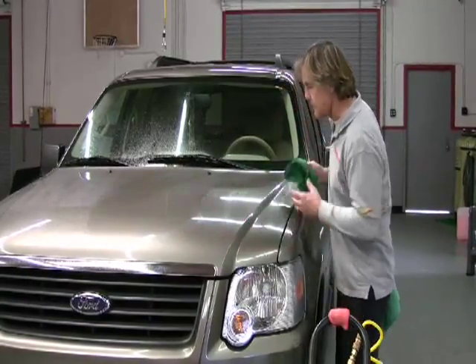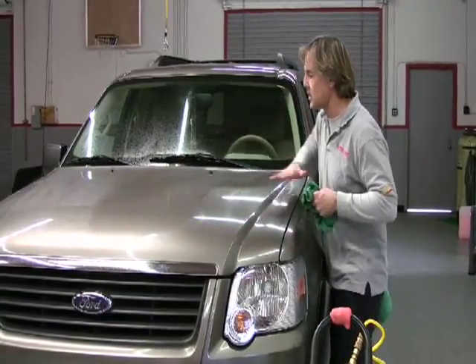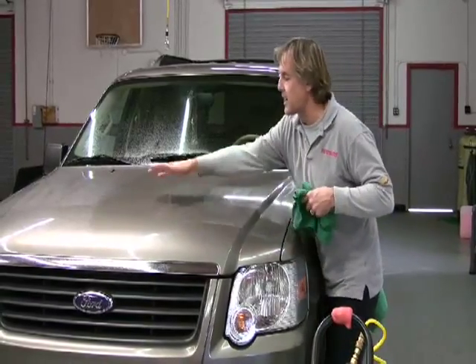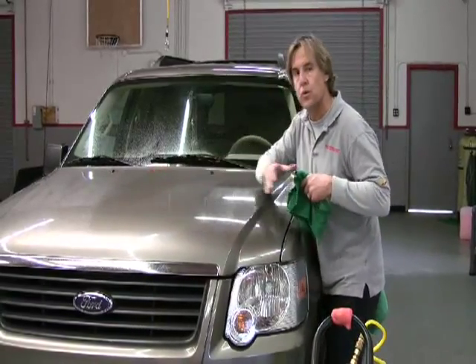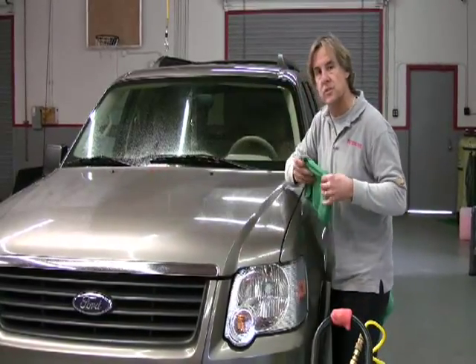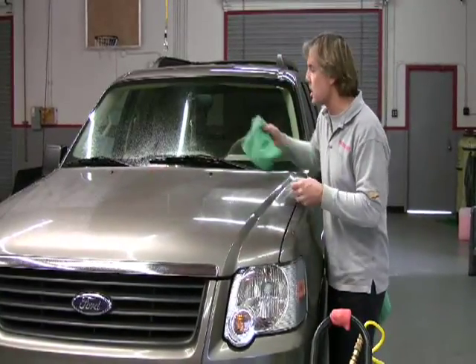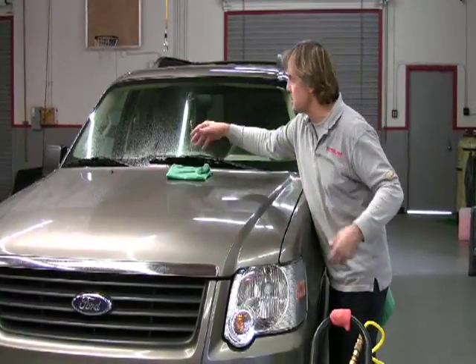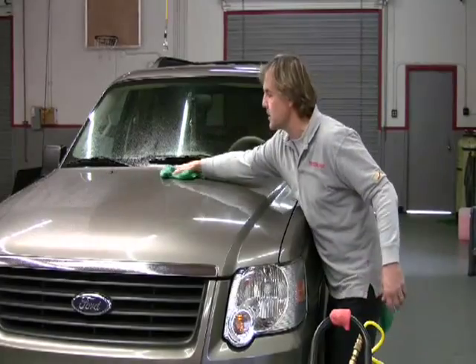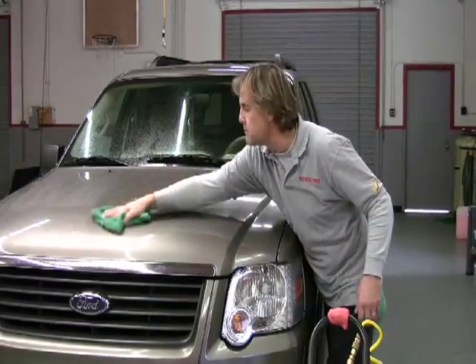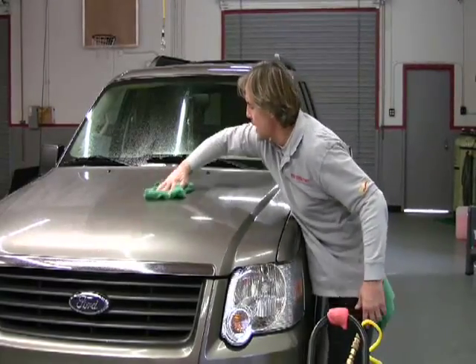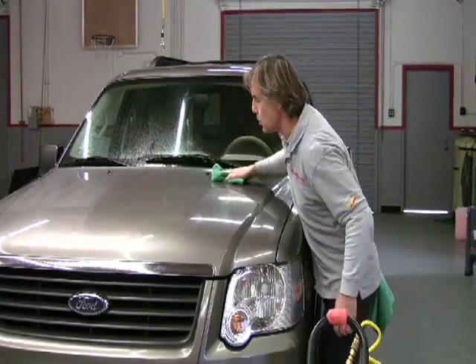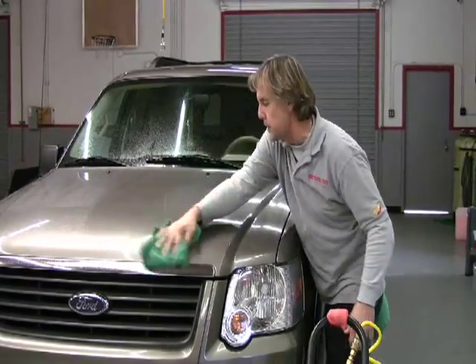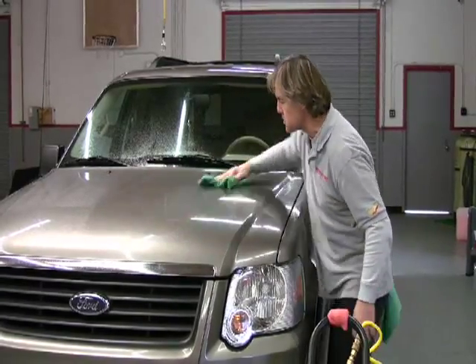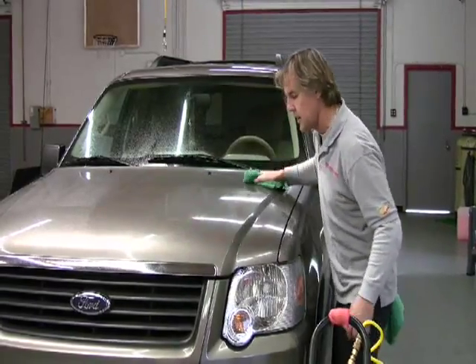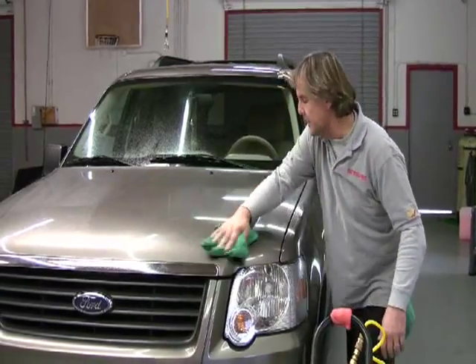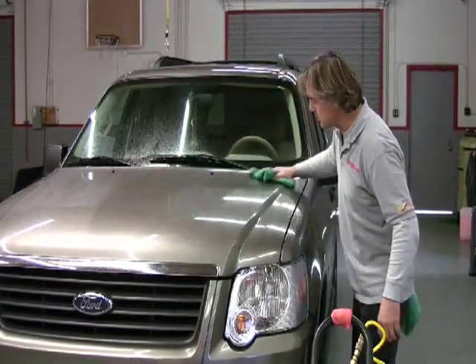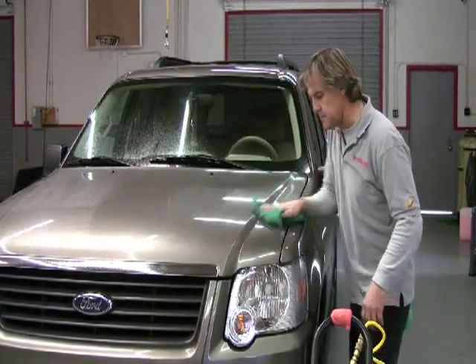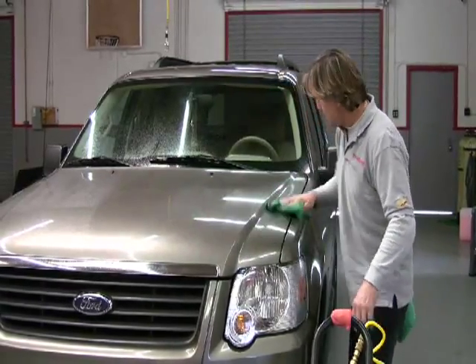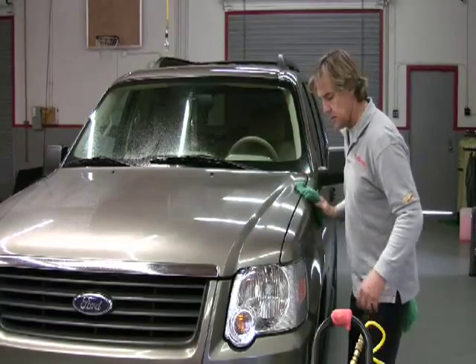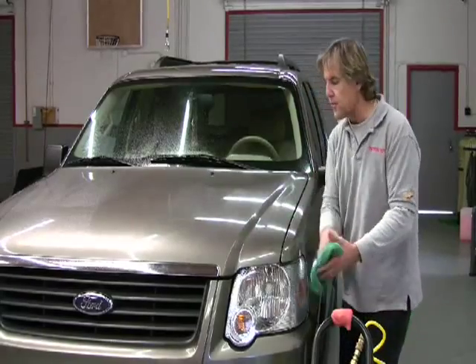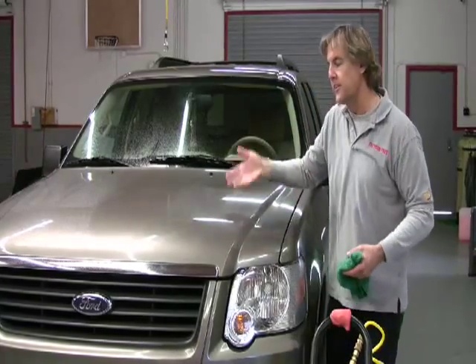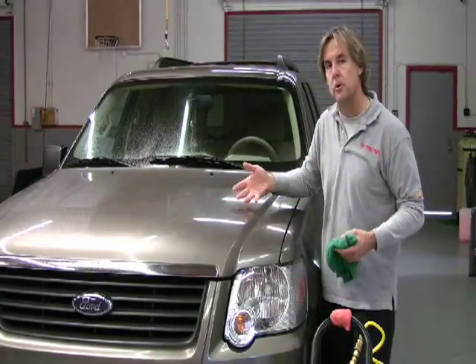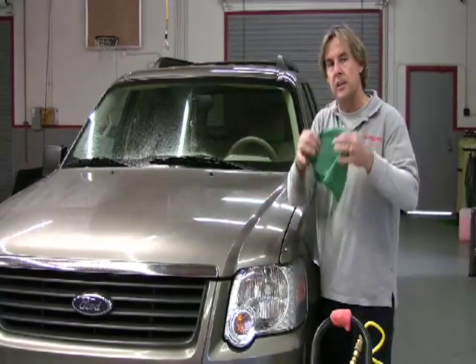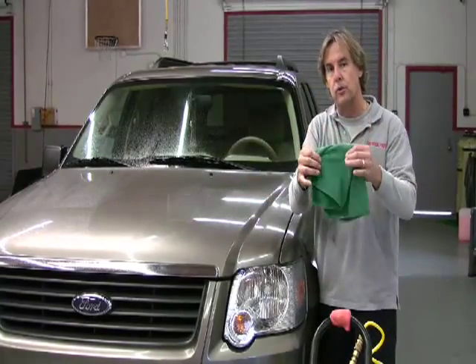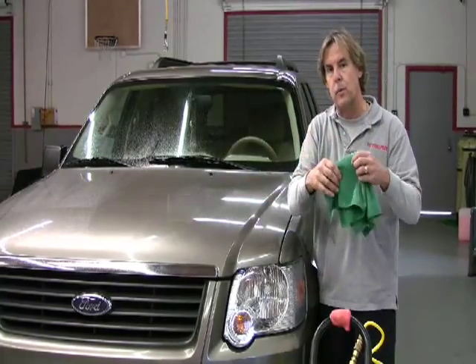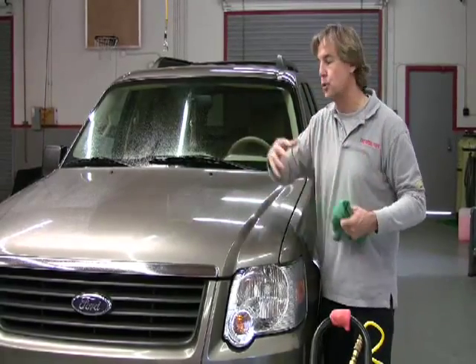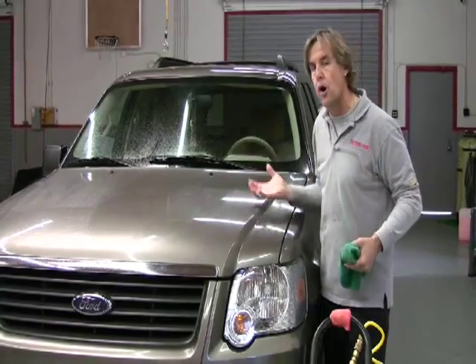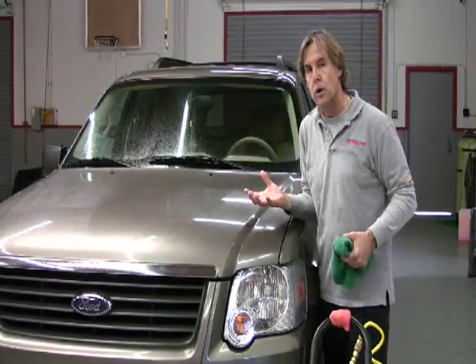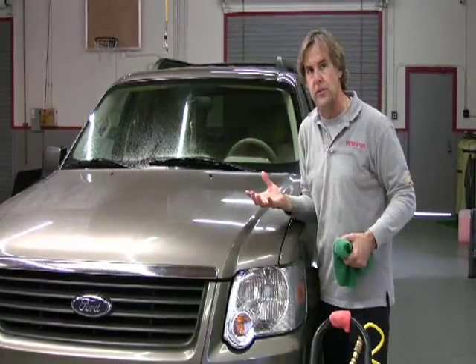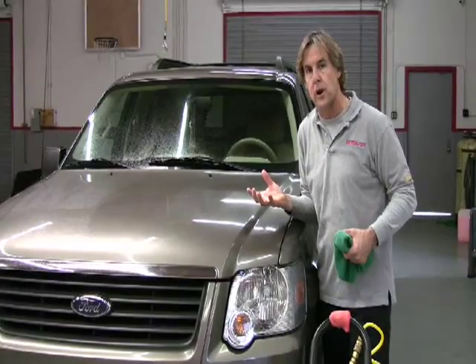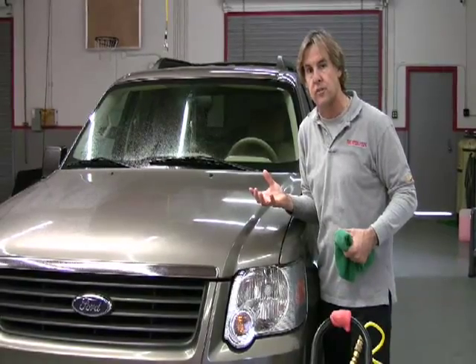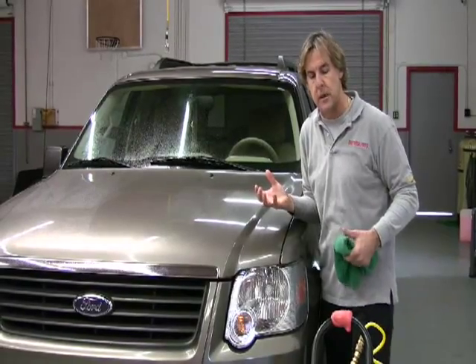I'm not going to go back and forth over the surface of the car. I set the rag in the middle and I pull the debris towards me, letting the emulsifier, the chemical, and the microfiber rag do all the work removing the debris off the surface of the paint.